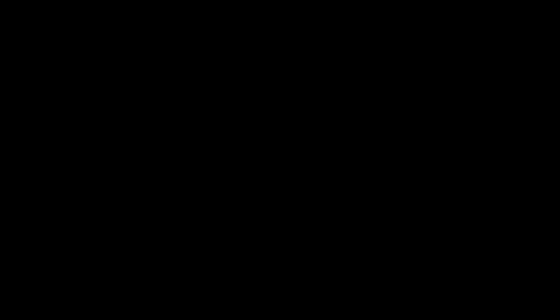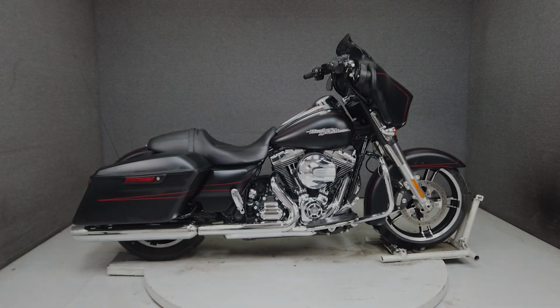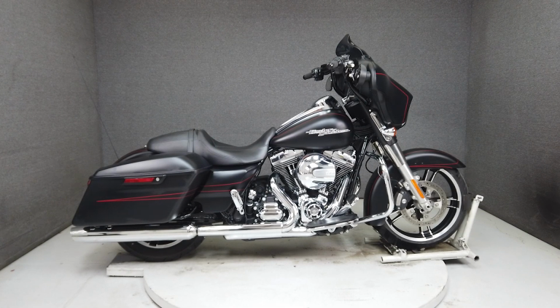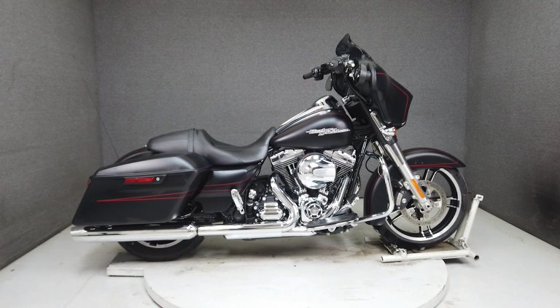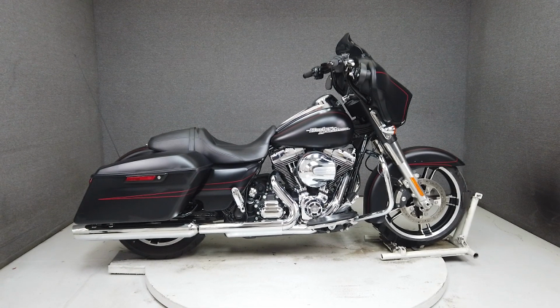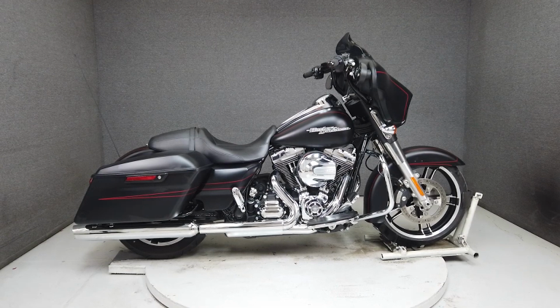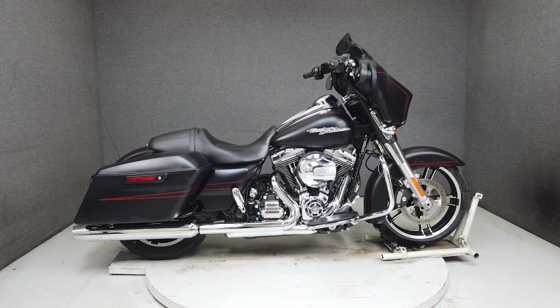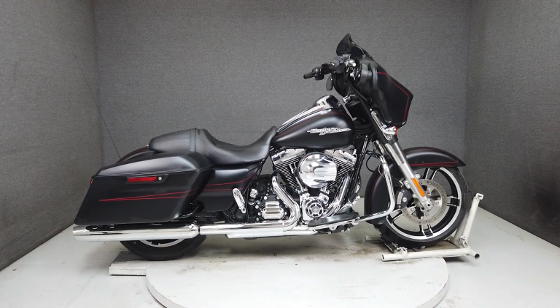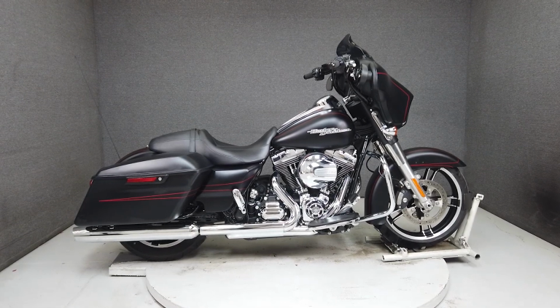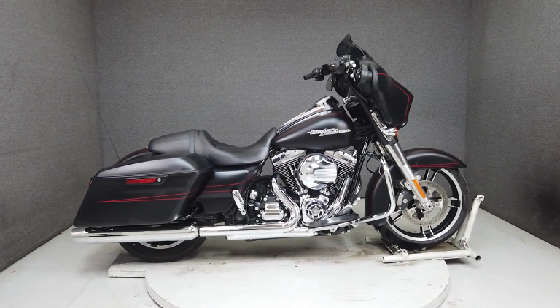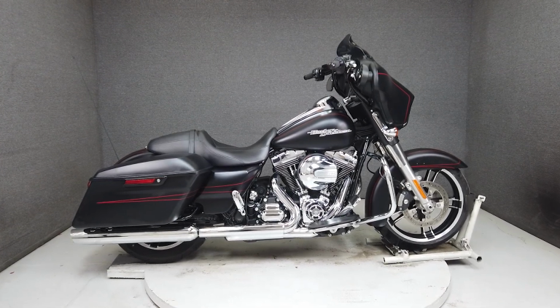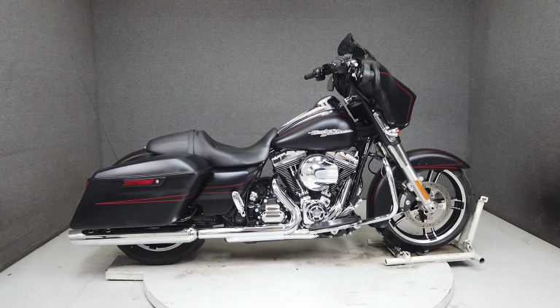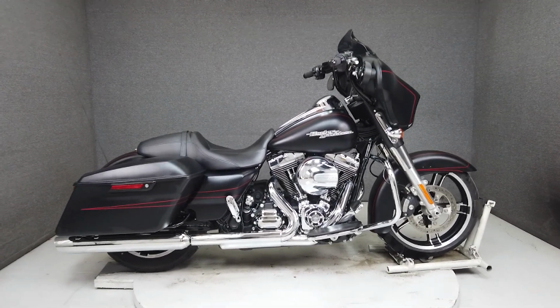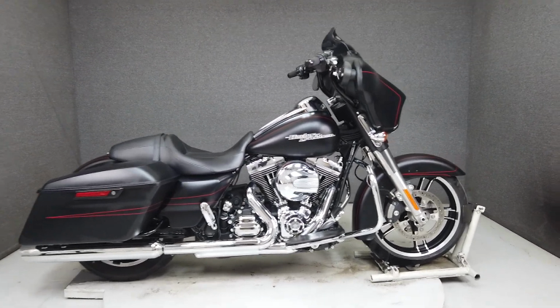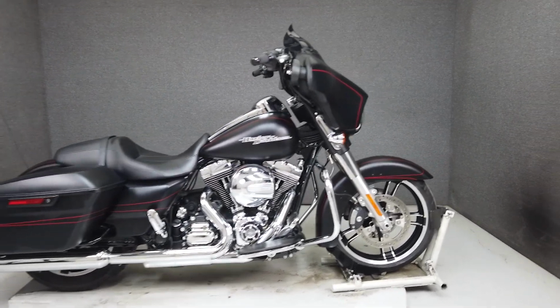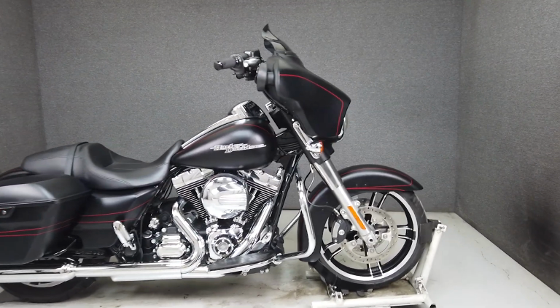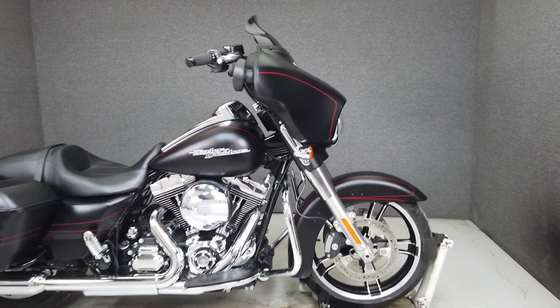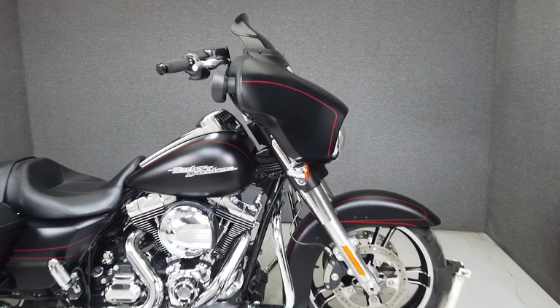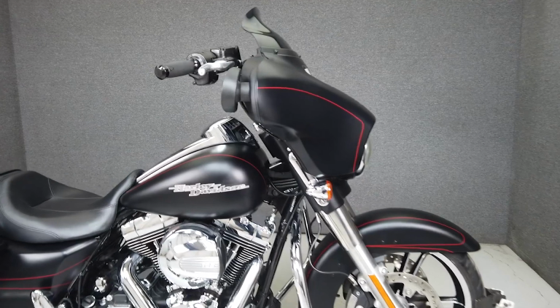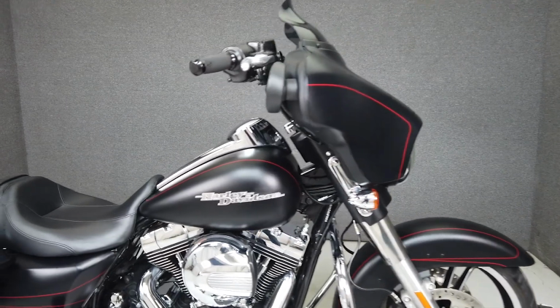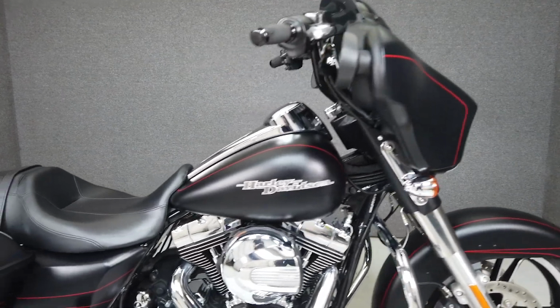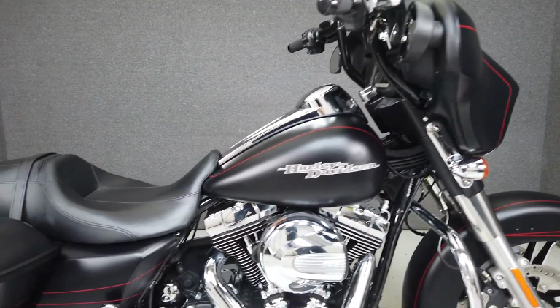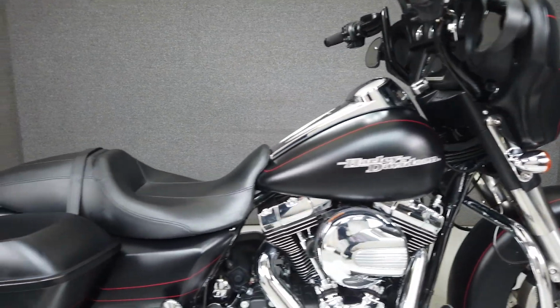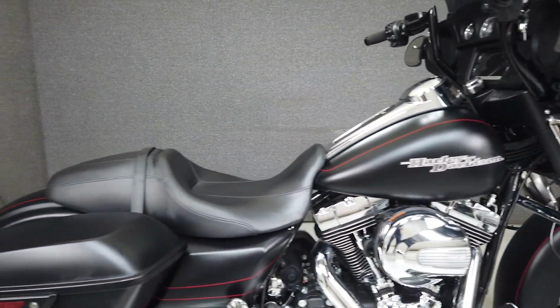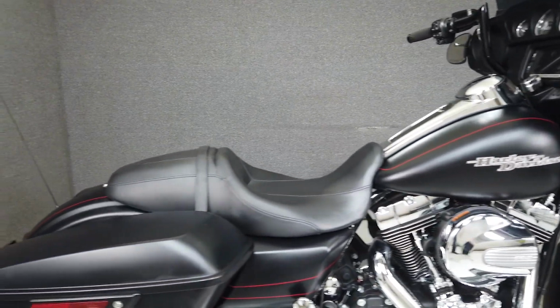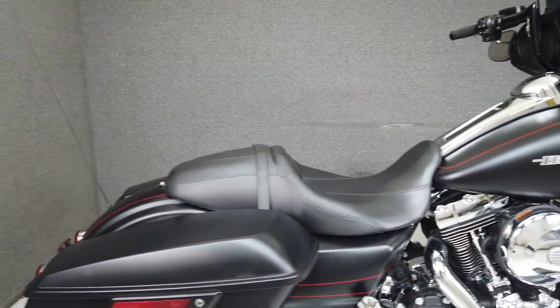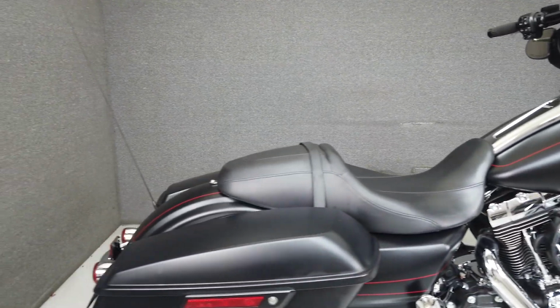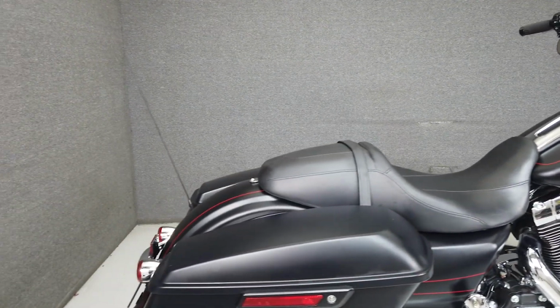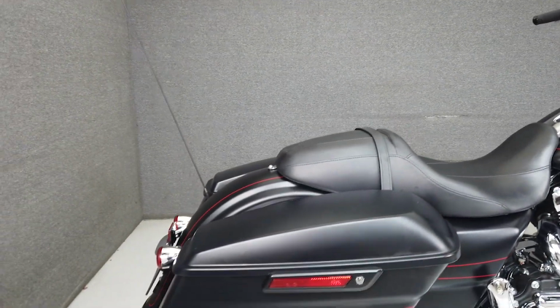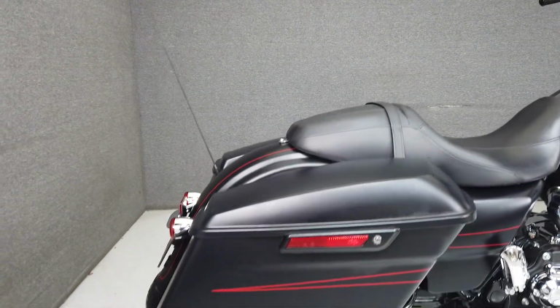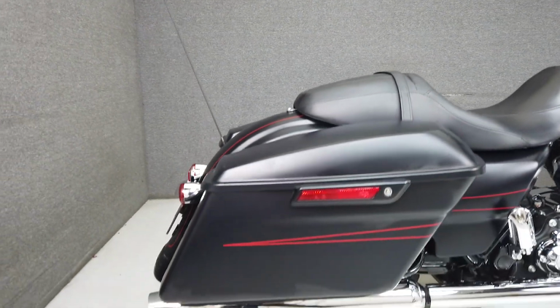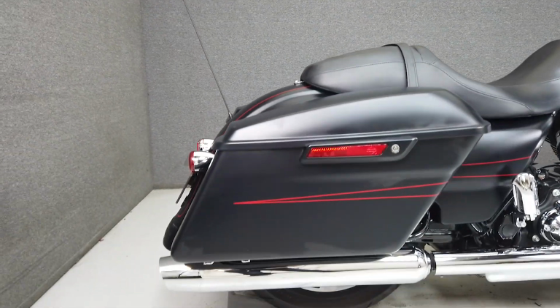Hey everyone, this is Keegan from National Powersports. This one-owner 2016 Harley-Davidson Street Glide Special with only 2,046 miles runs and rides well and passes New Hampshire State Inspection.